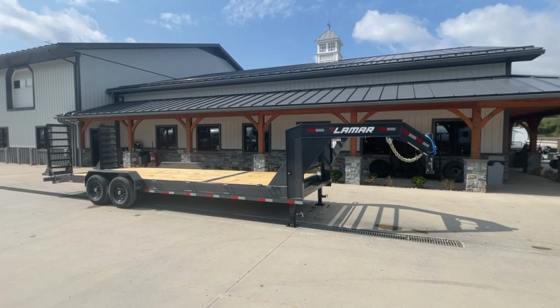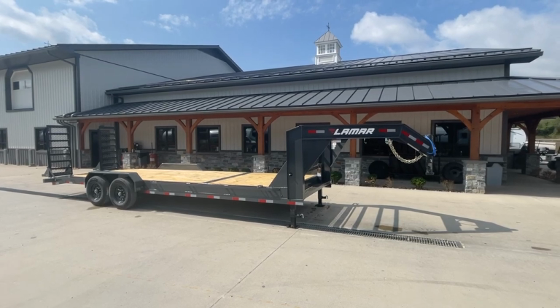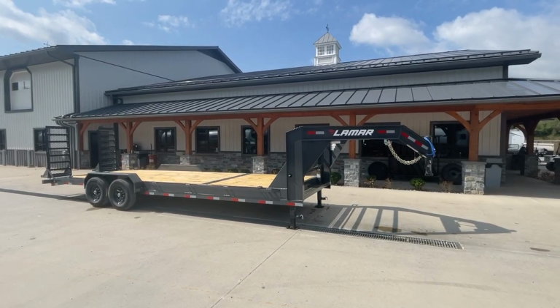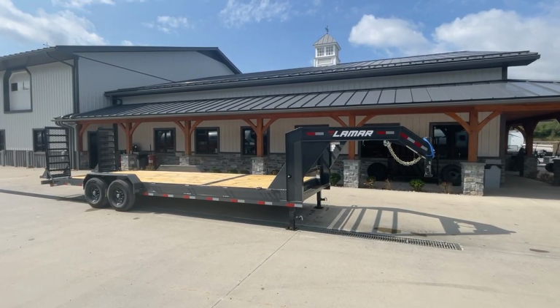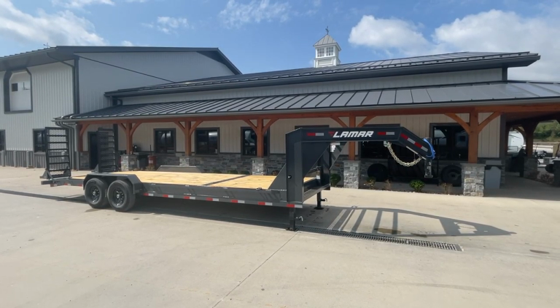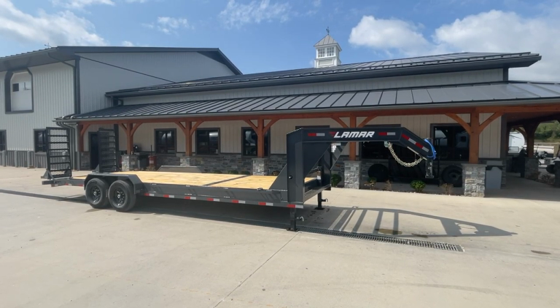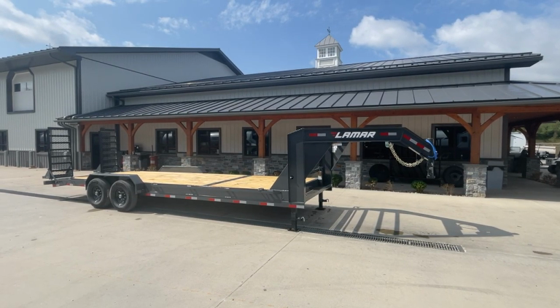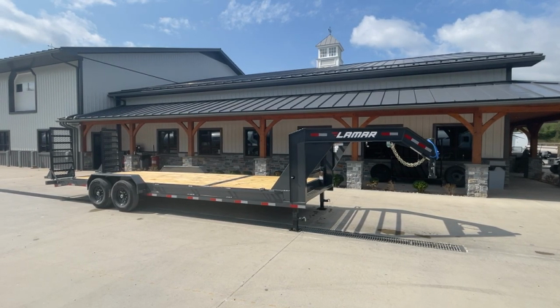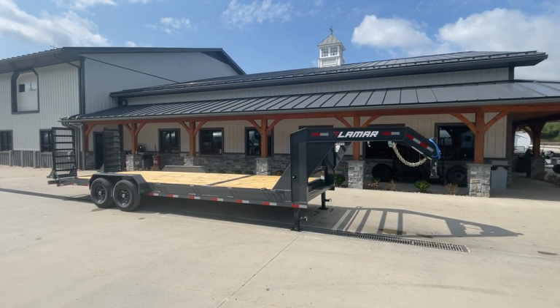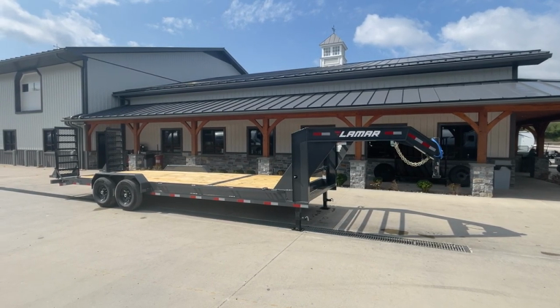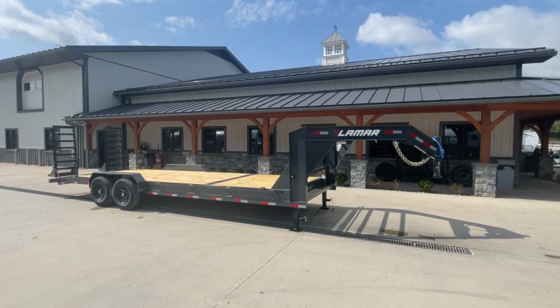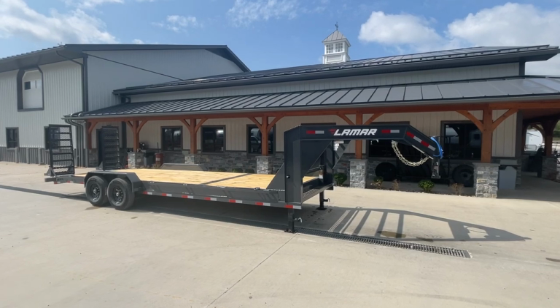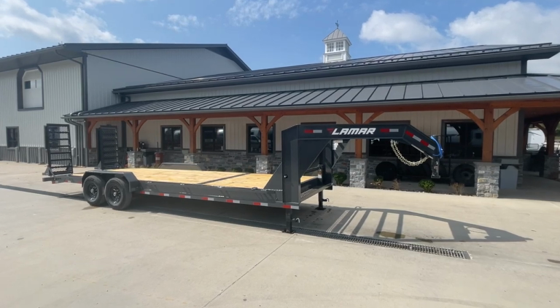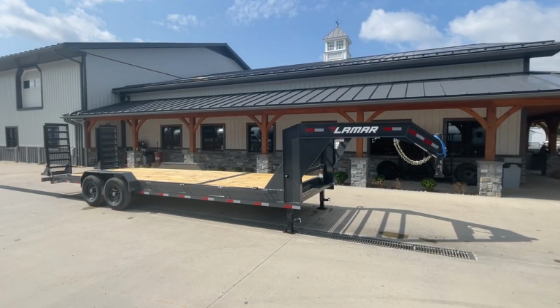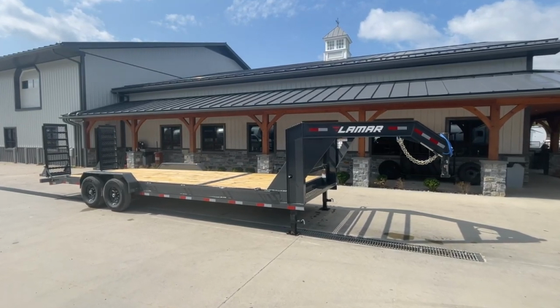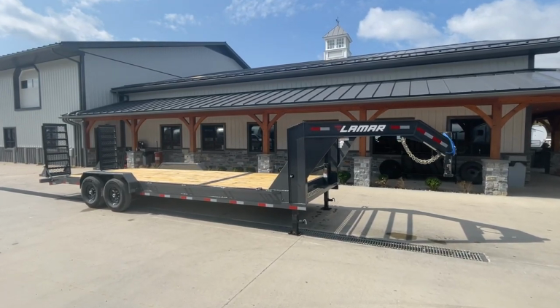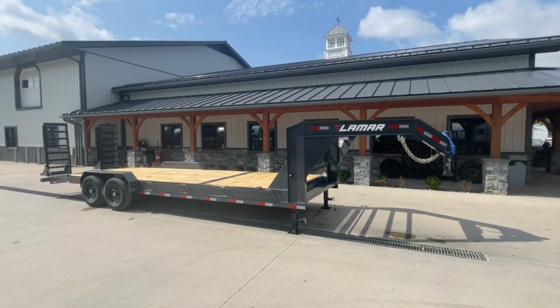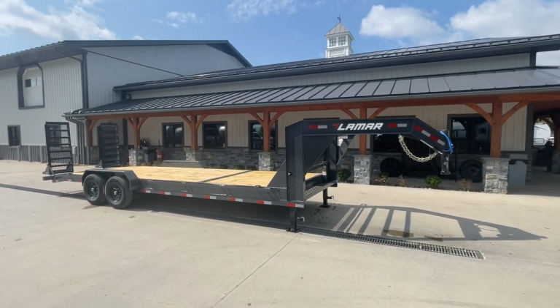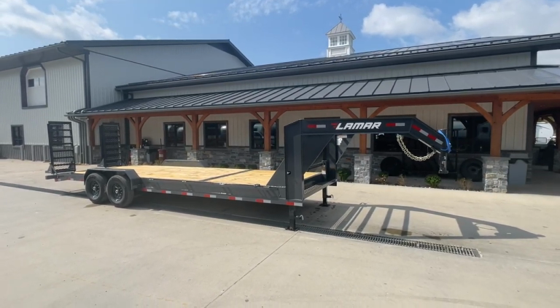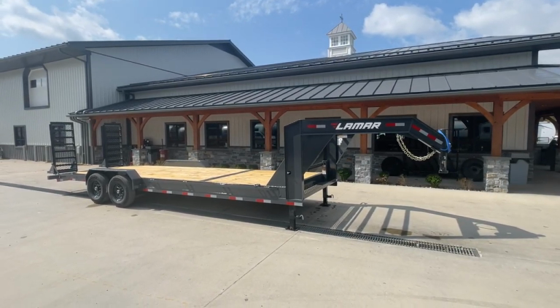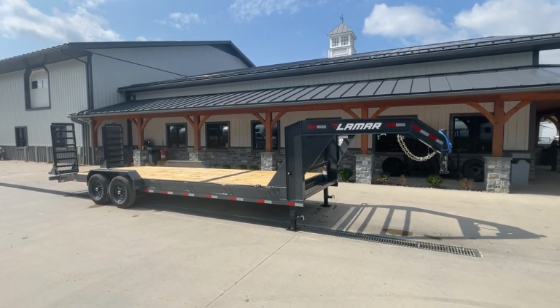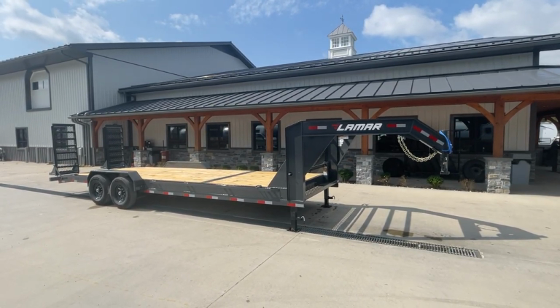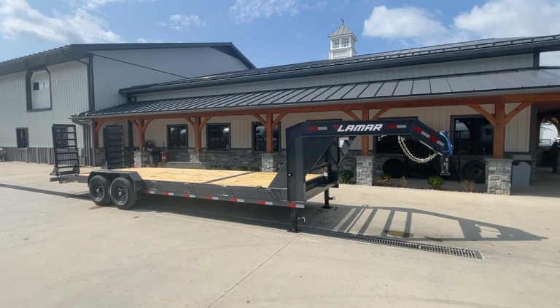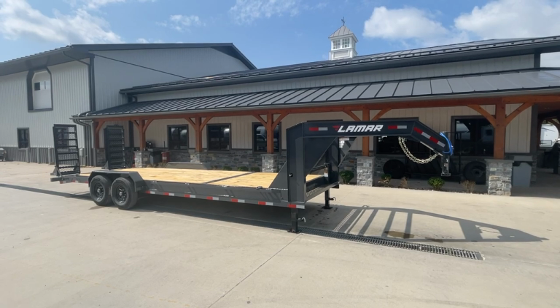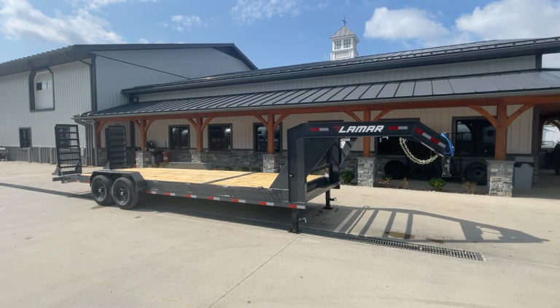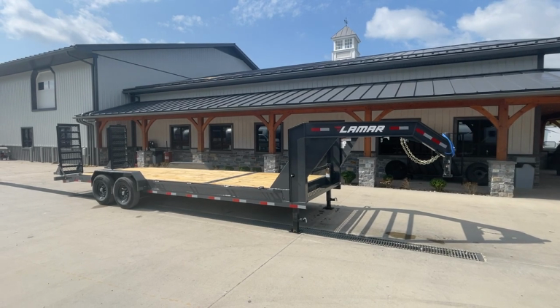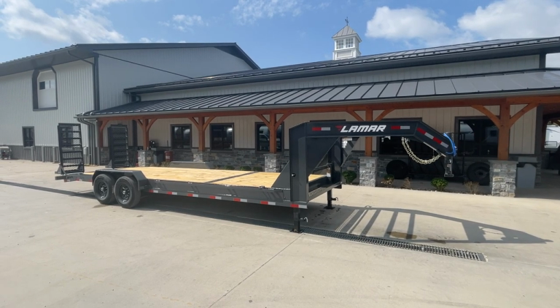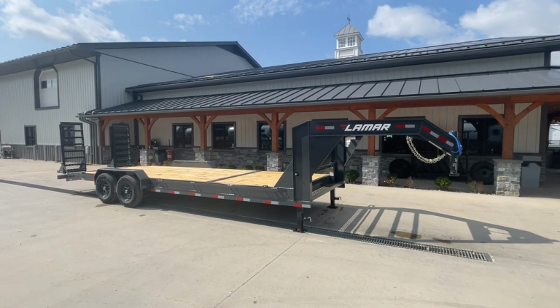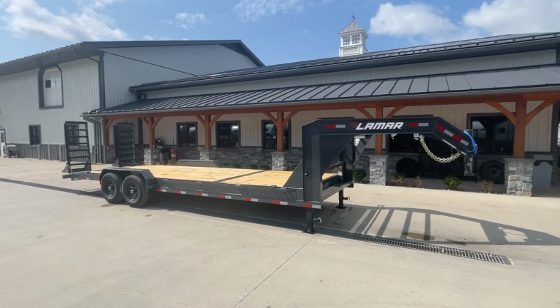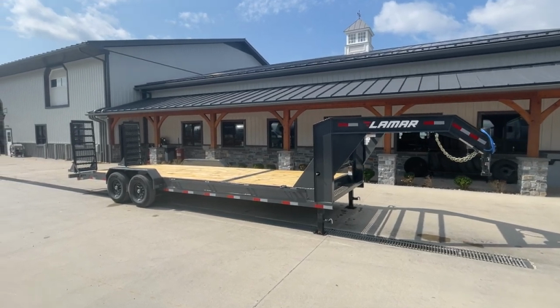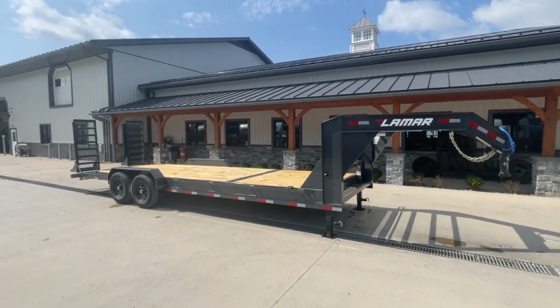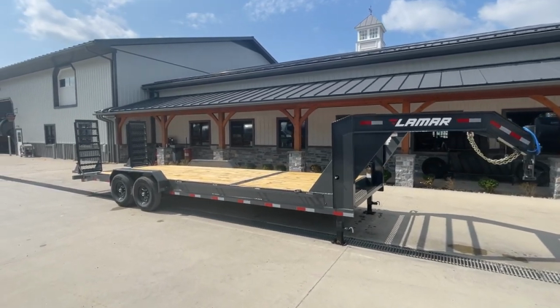Hey guys, Greg at Best Choice Trailers. Today we're going to take a walk around an H8 series 8-inch channel frame equipment trailer from Lamar. This trailer has a few options on, one being the gooseneck coupler, the other being the stand-up deluxe ramps.